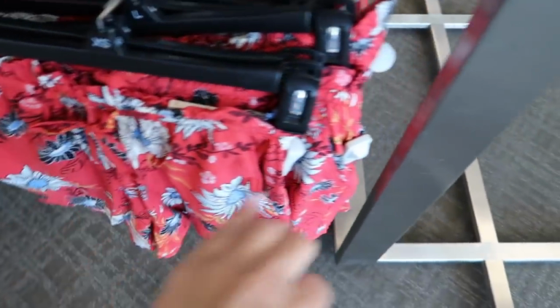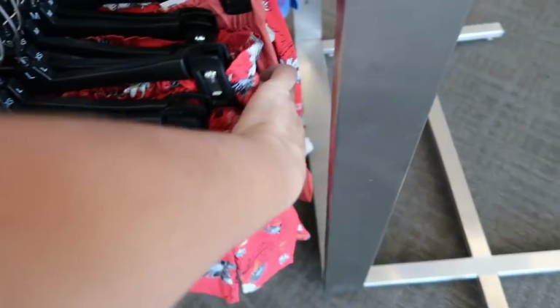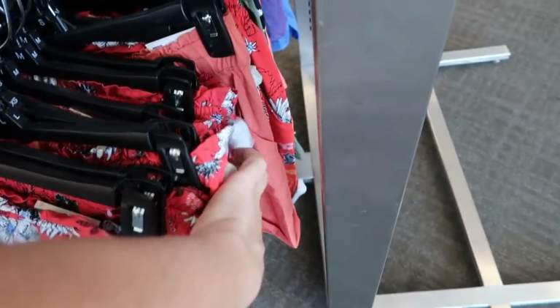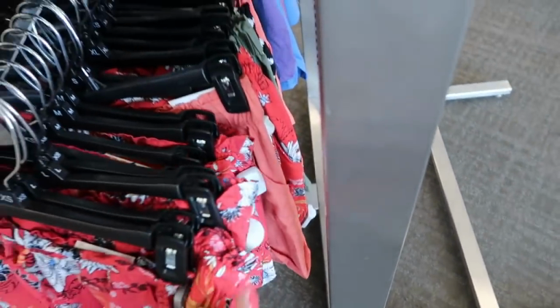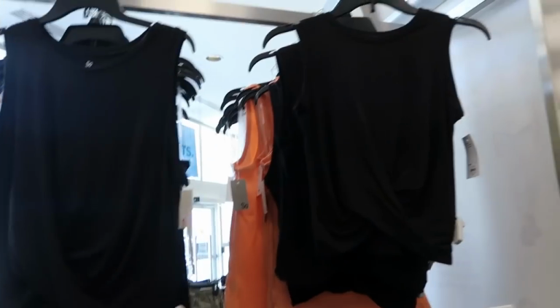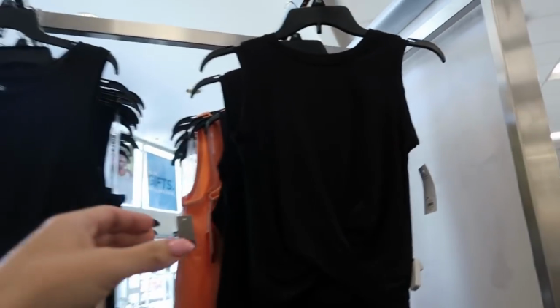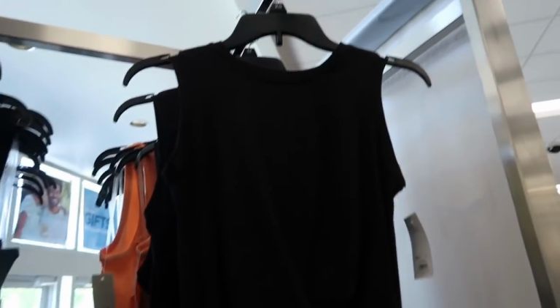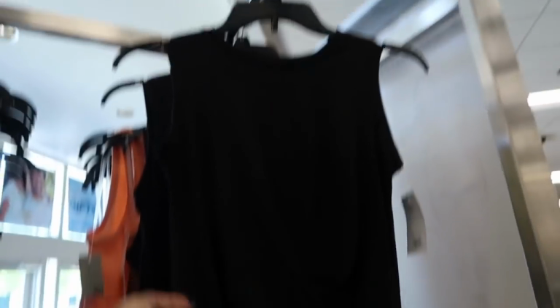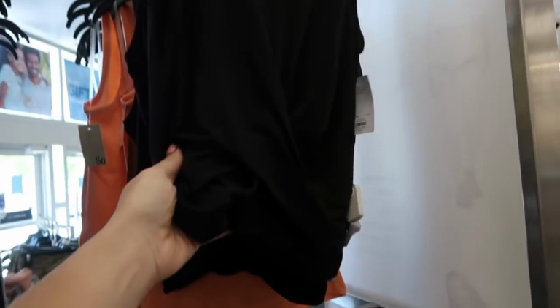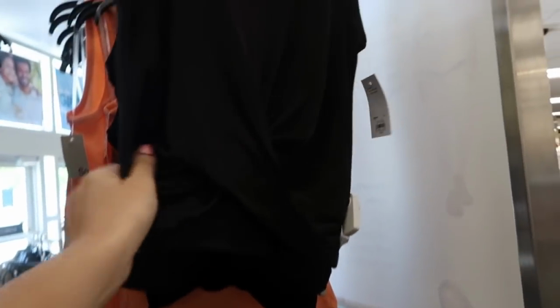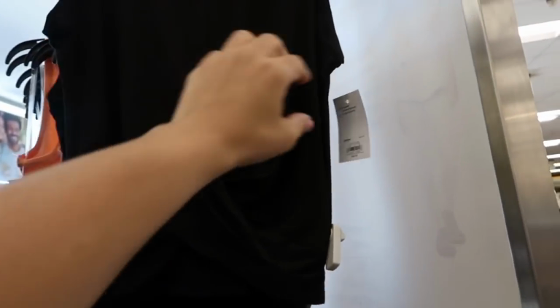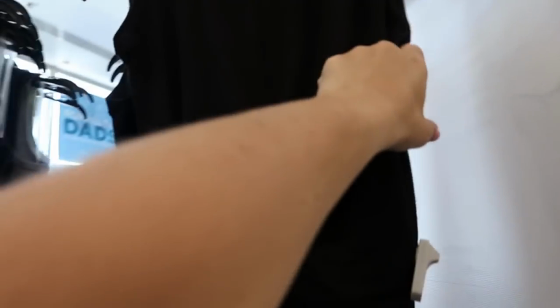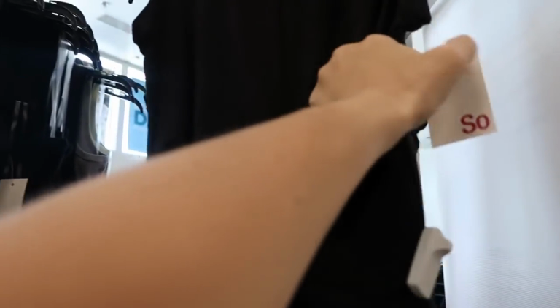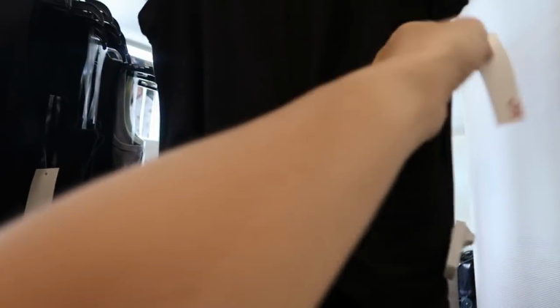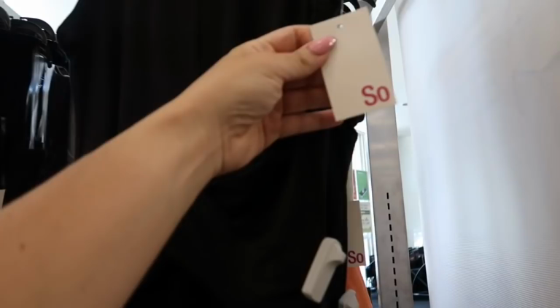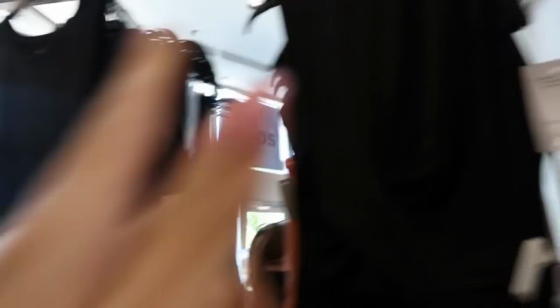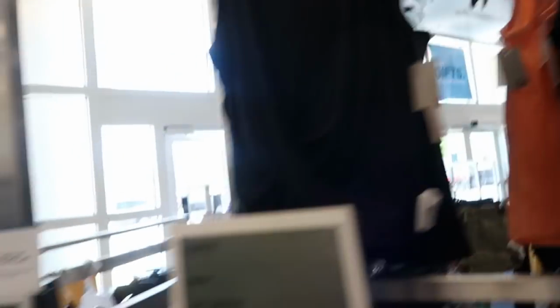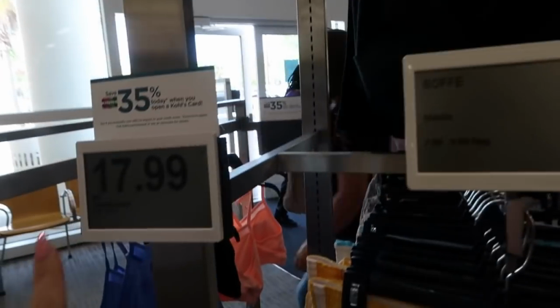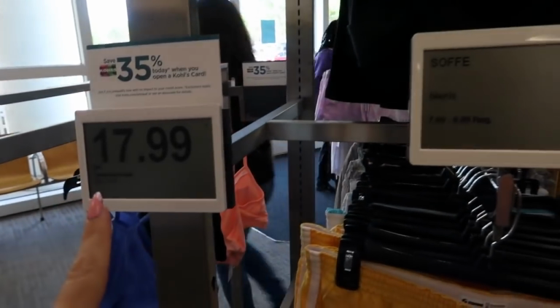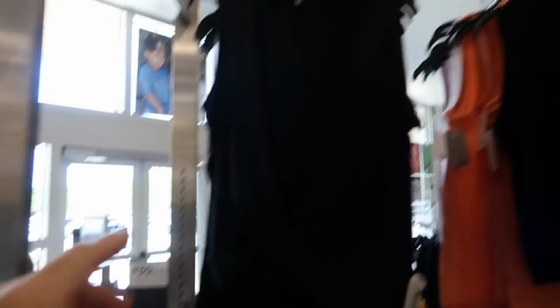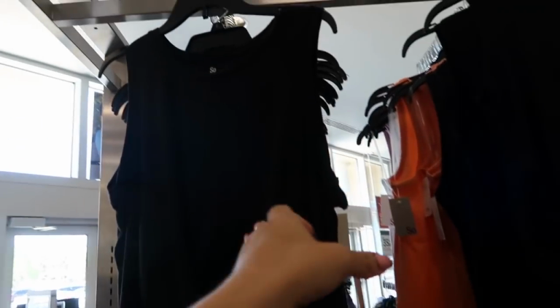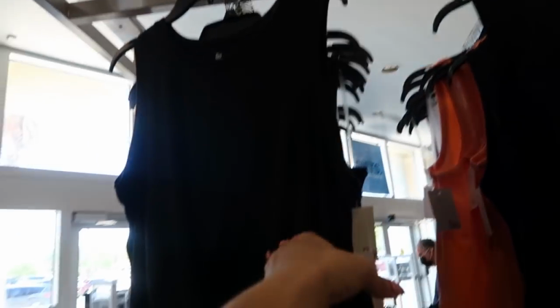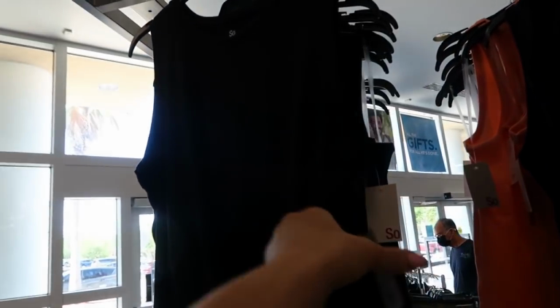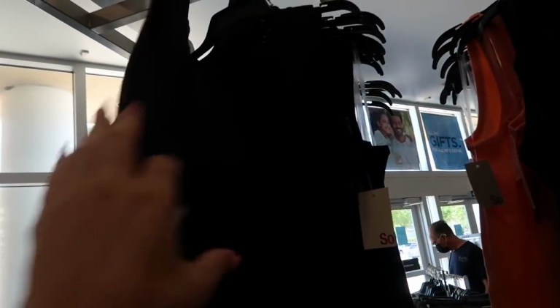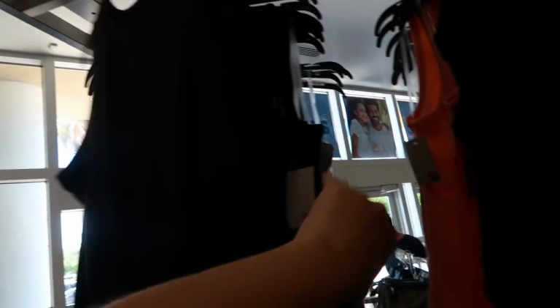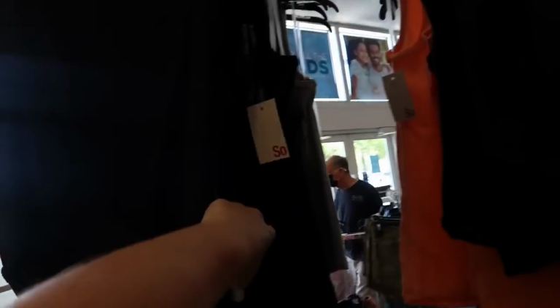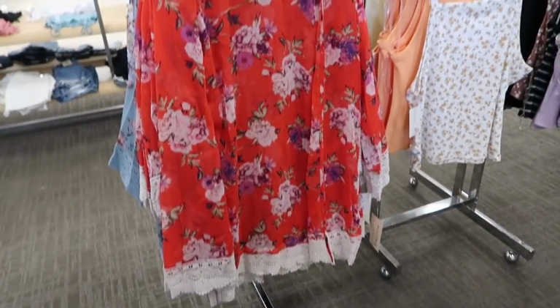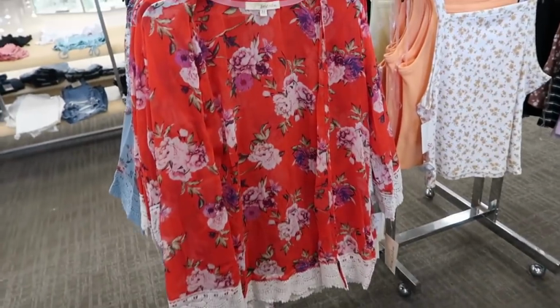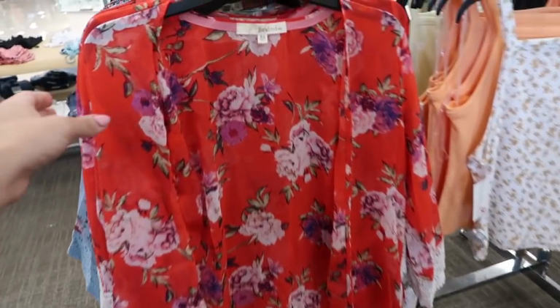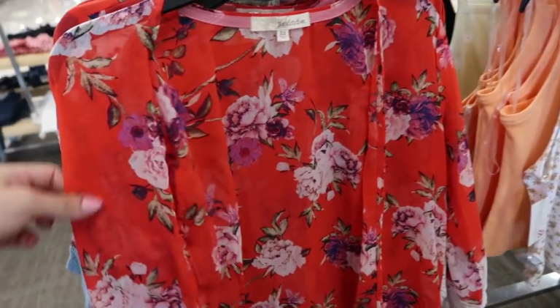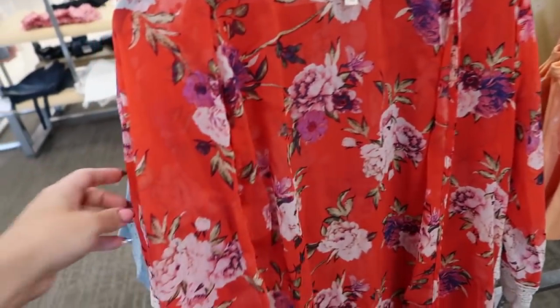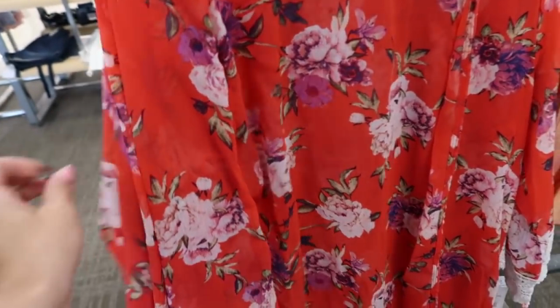Also seeing some sleeveless twist front tops — these are $17.99. I'm only seeing it in this black color. New from Rewind, I'm seeing these sheer kimonos.